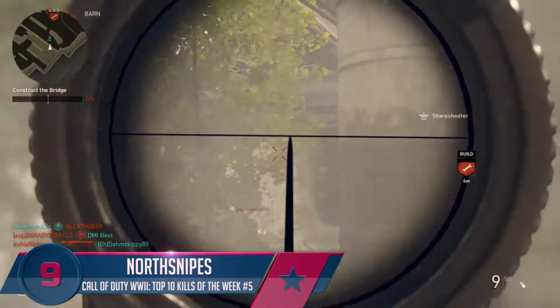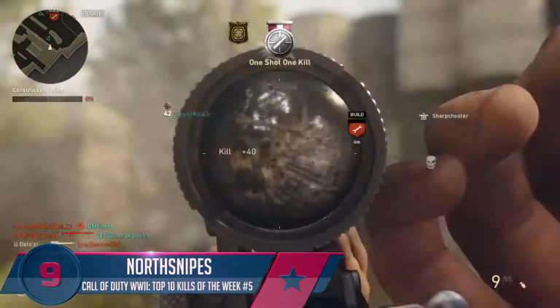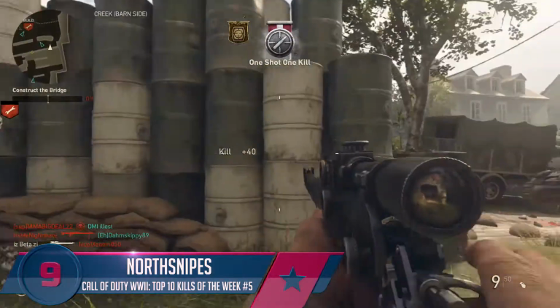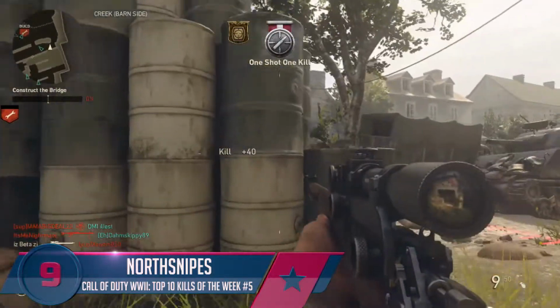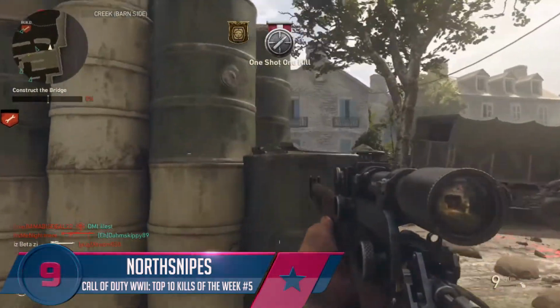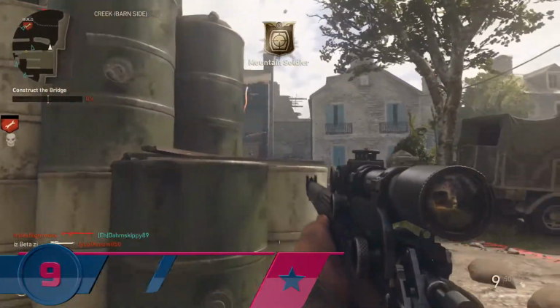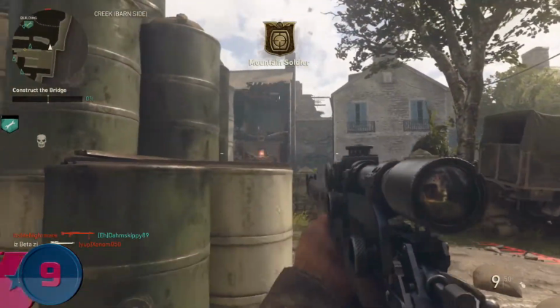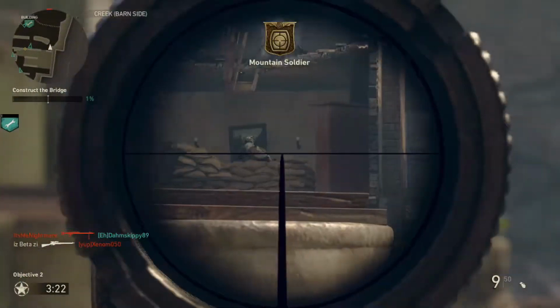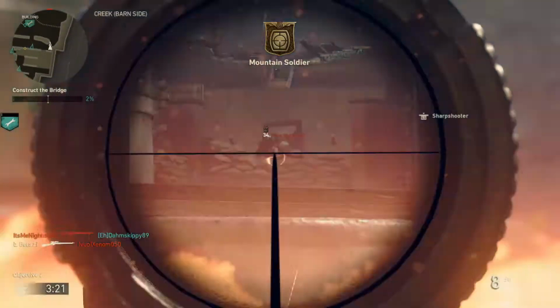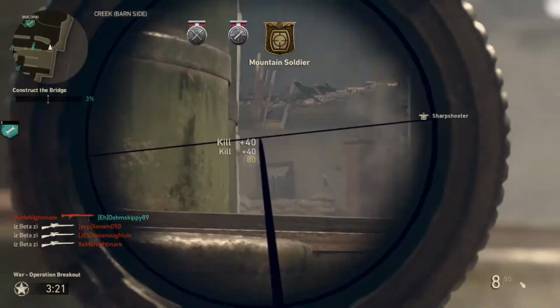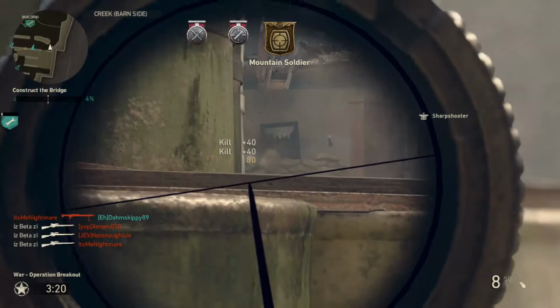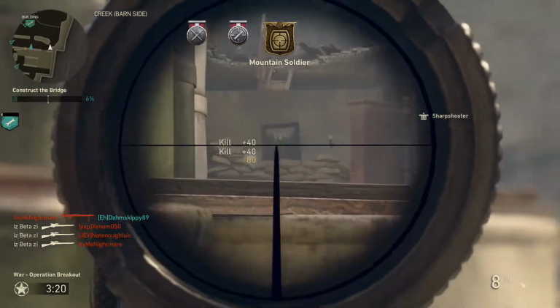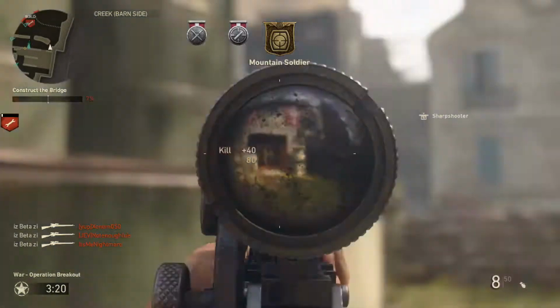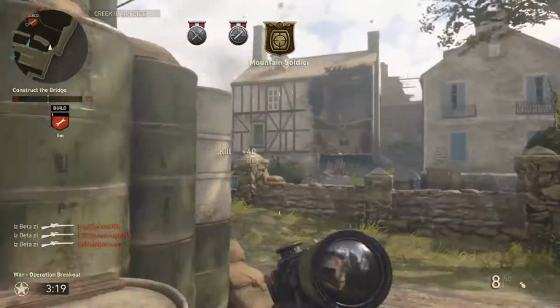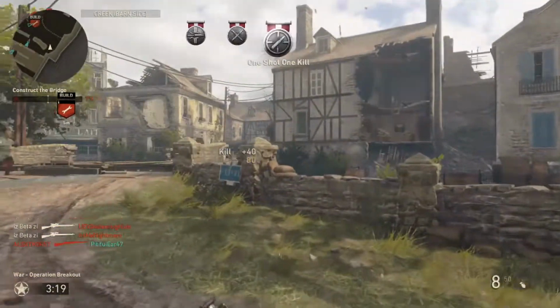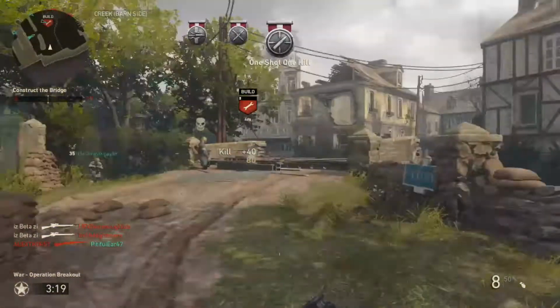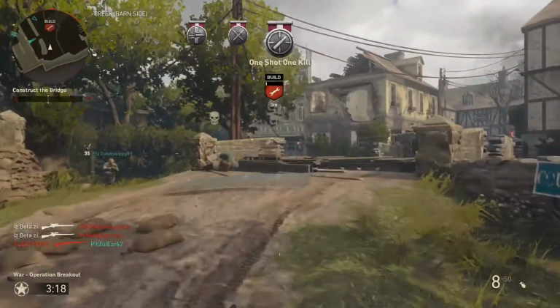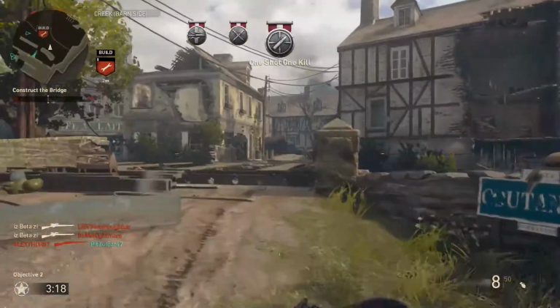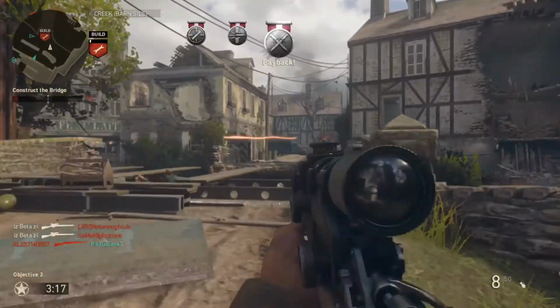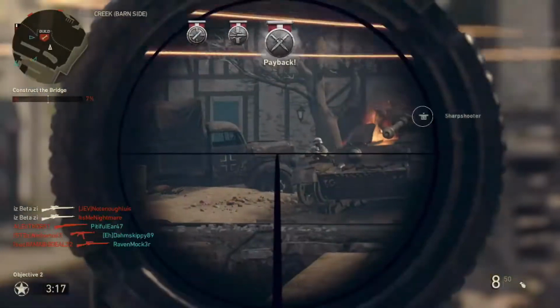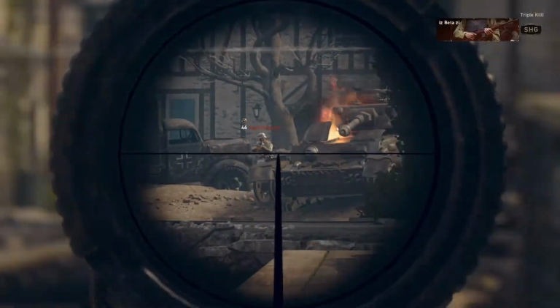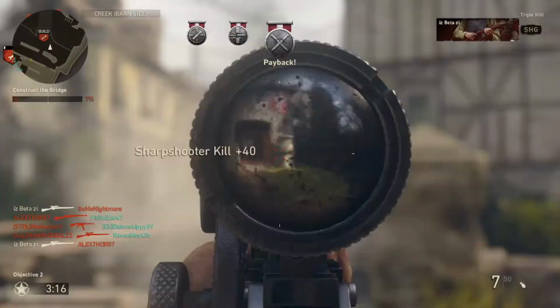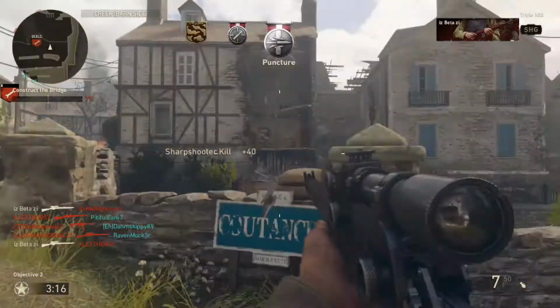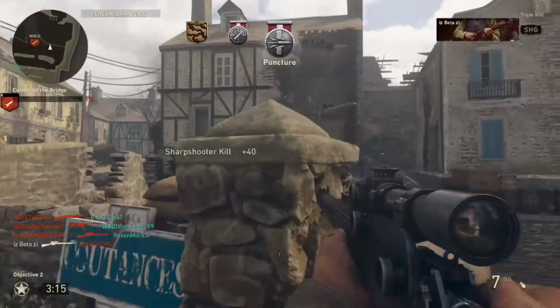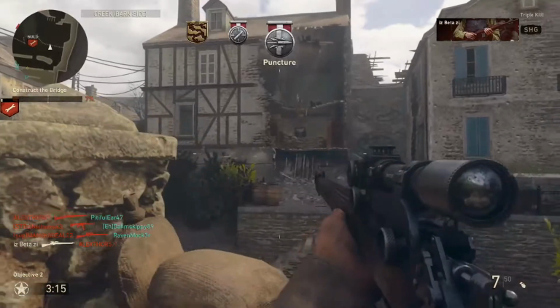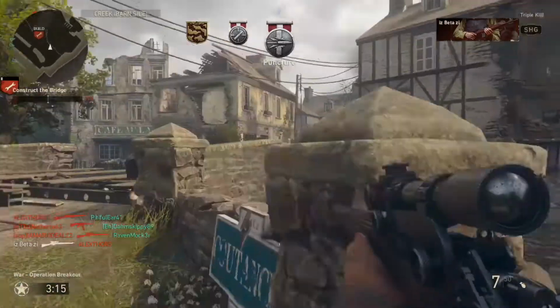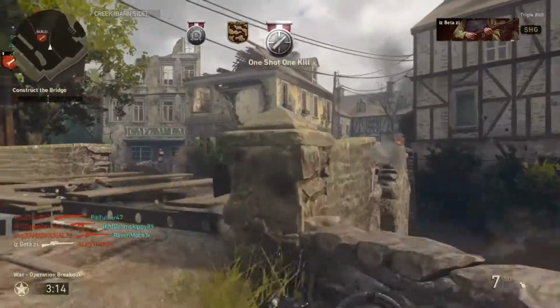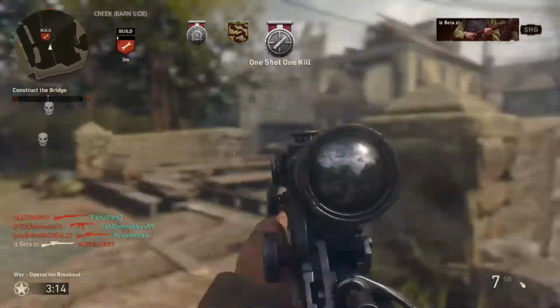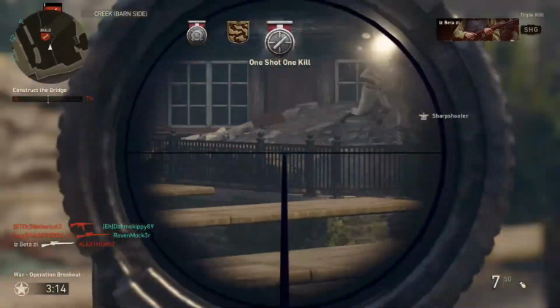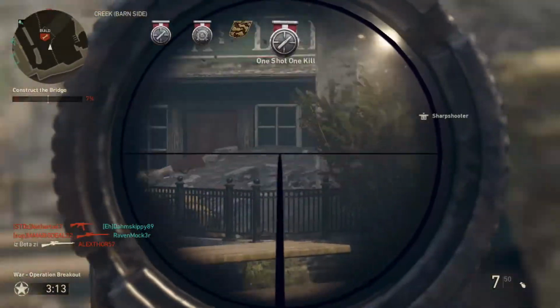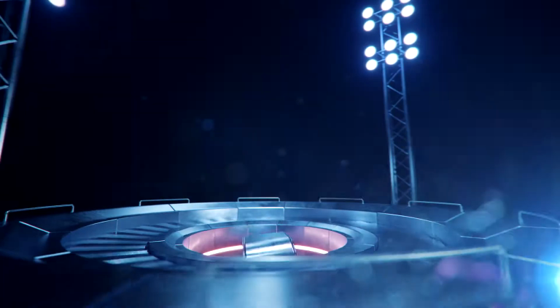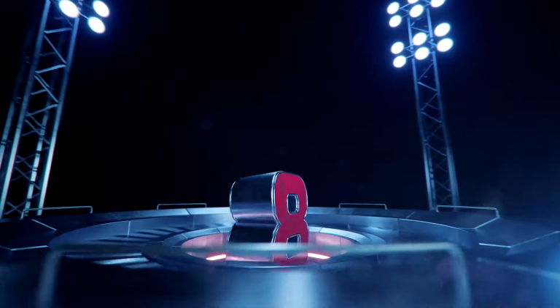For the number nine play we have North Snipes, and yes he does have that sniper rifle. He spots one across the map and bodies him, turns the corner for a second kill — picking up a two-for-one there for the three-piece. Then looking on top of the bridge across the map beside the tank, picking up the fourth shot in a row as he picks up the quad.